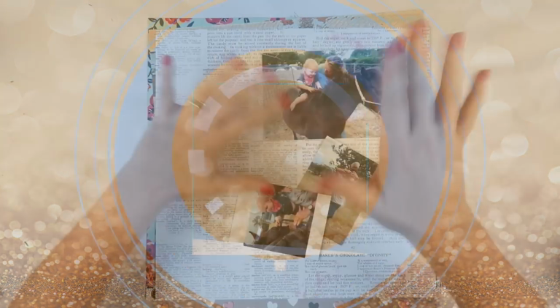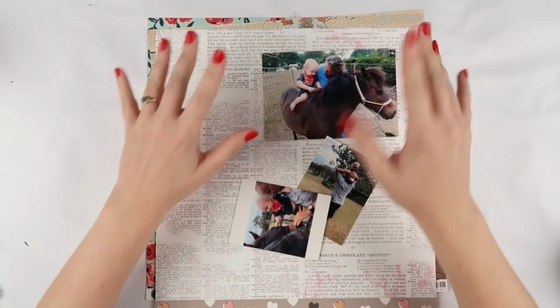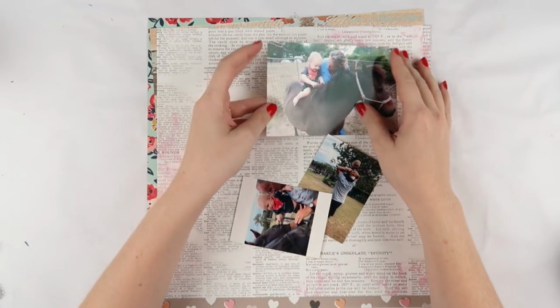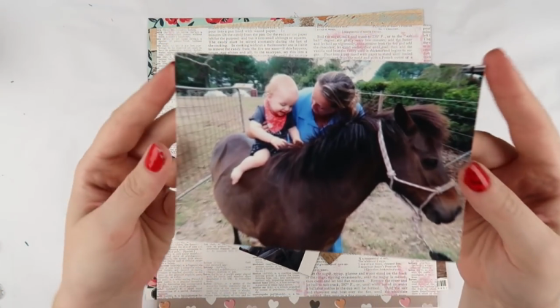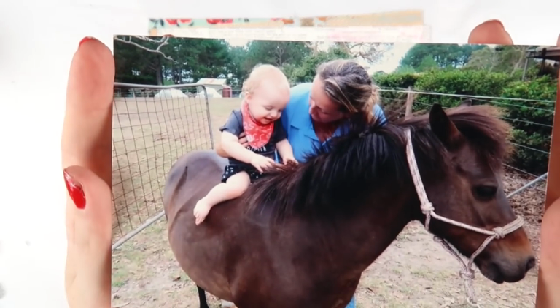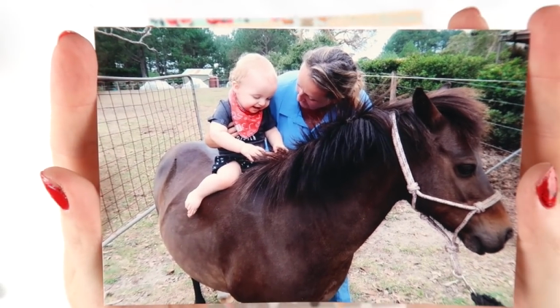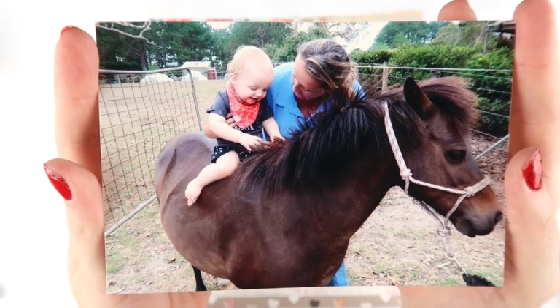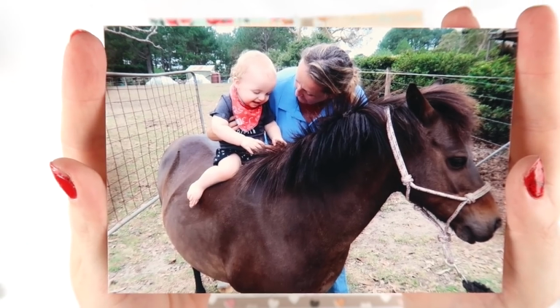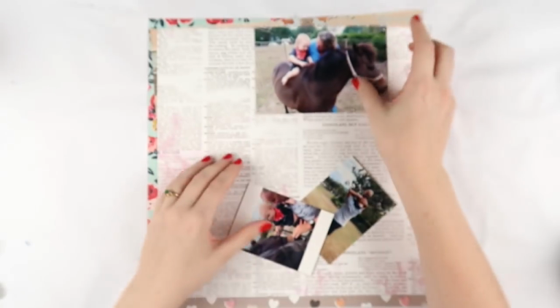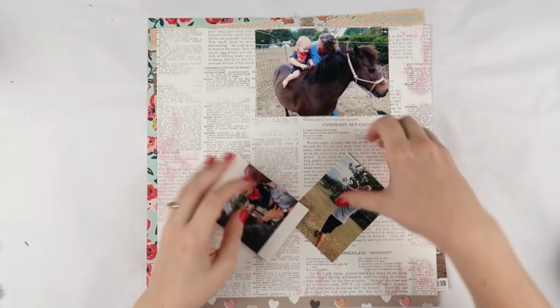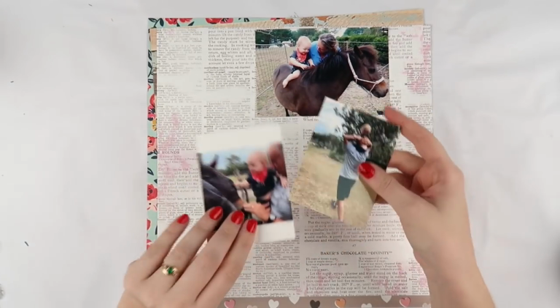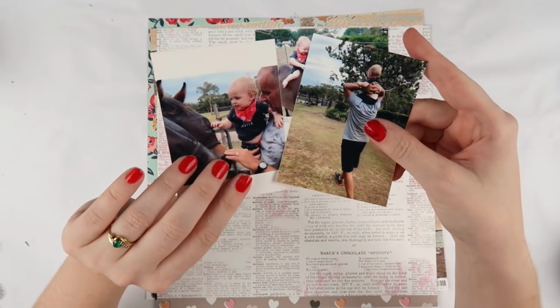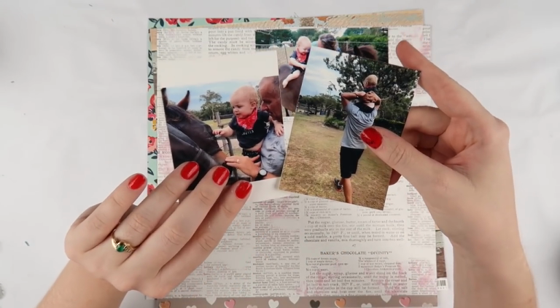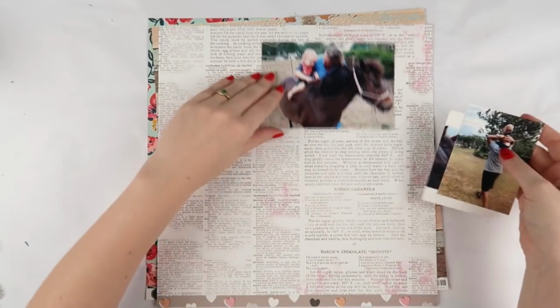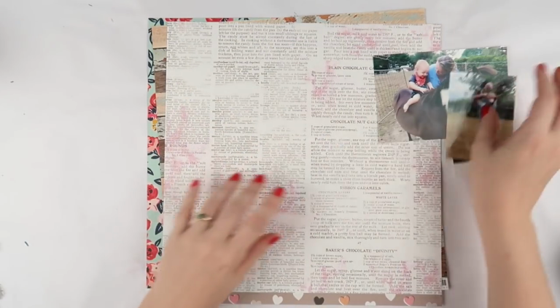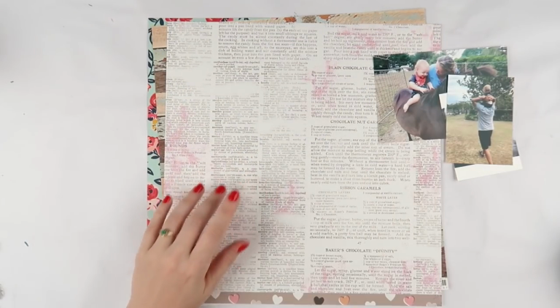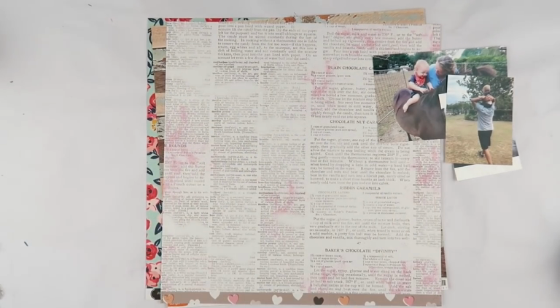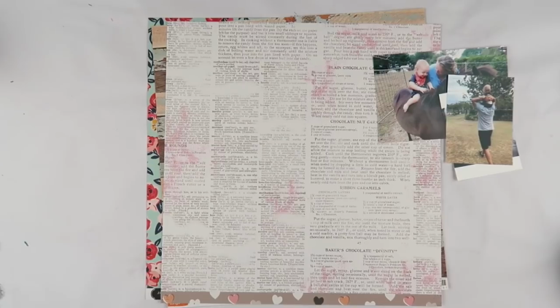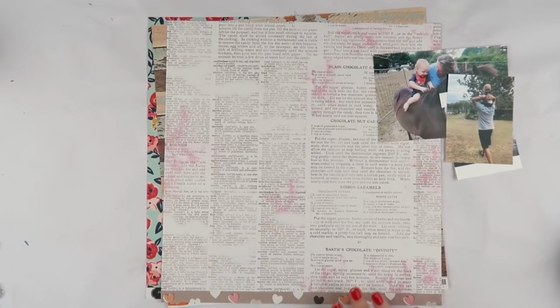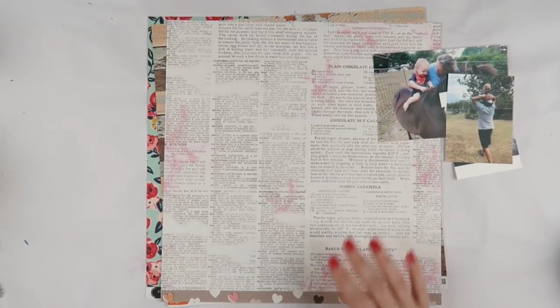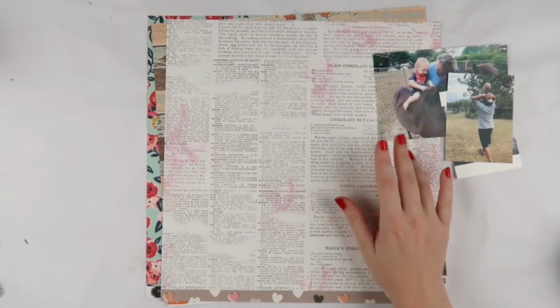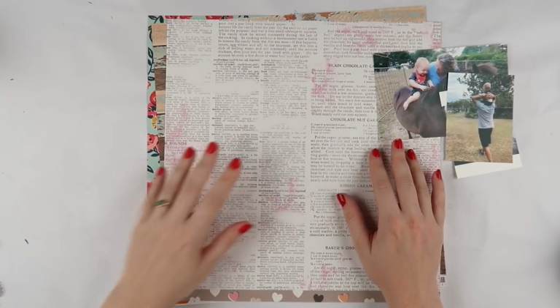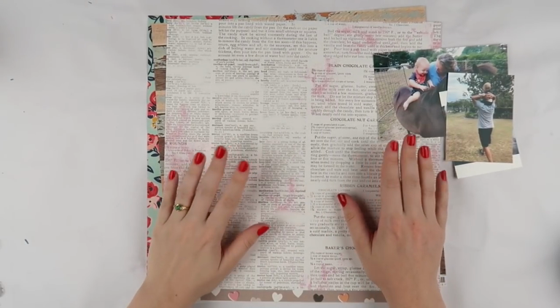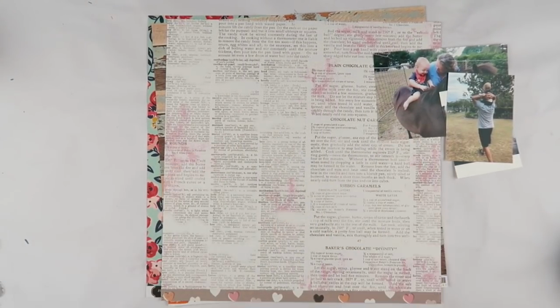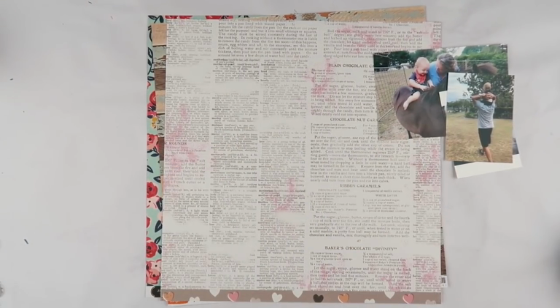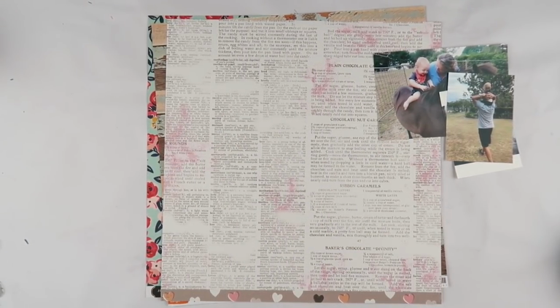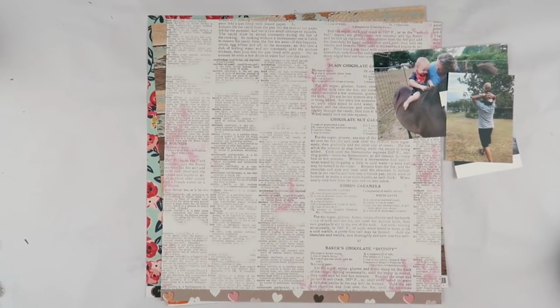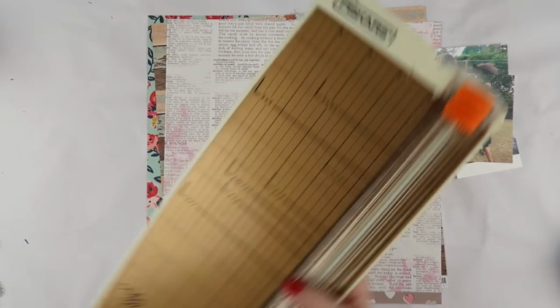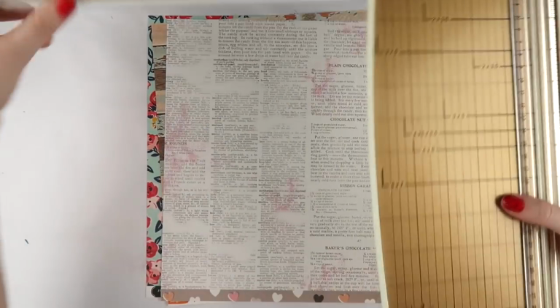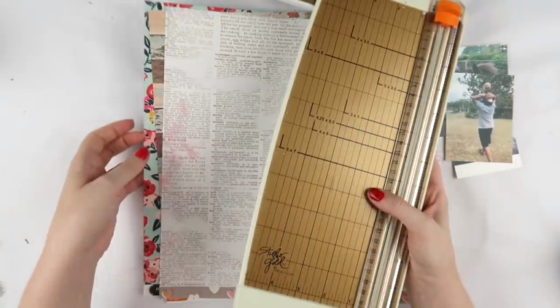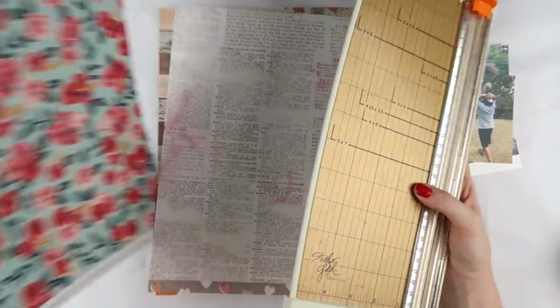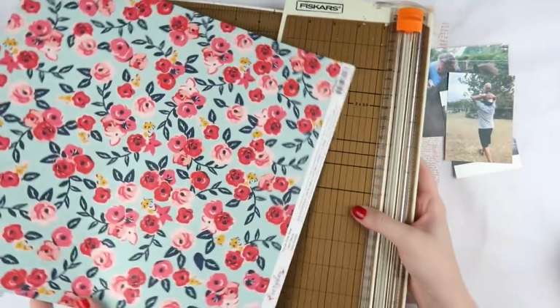What's up Scrappy Peeps? It's Del from Inky Quill and today I'm braving the pattern paper — a lot of pattern papers. I'm doing a multiple photo layout today with no mixed media but lots of pattern paper.